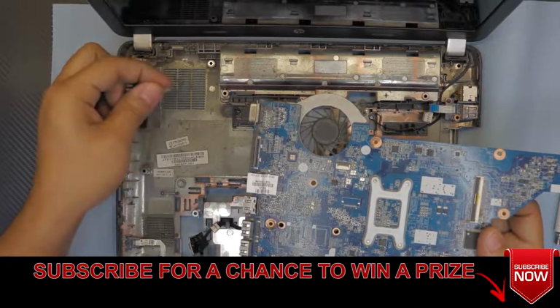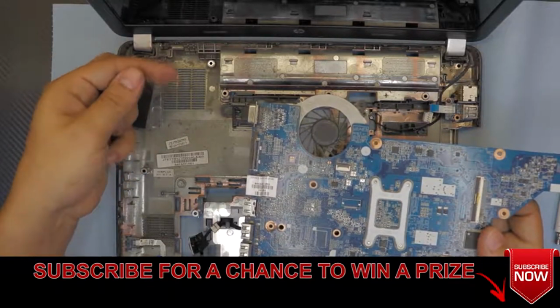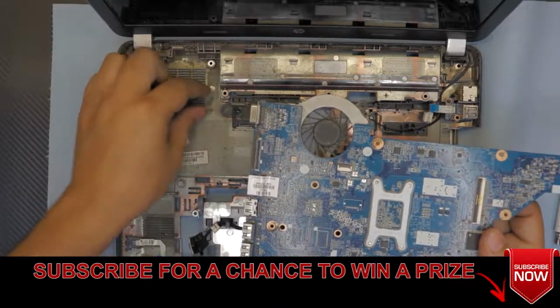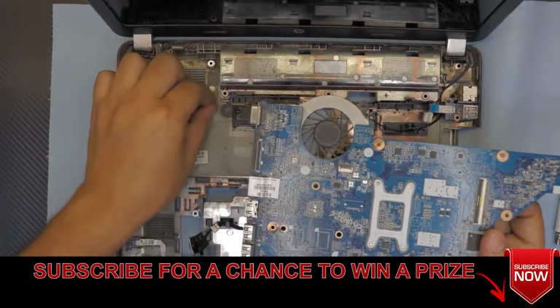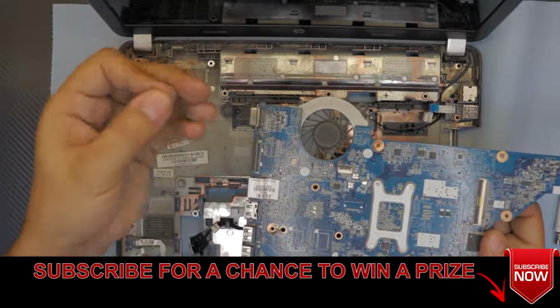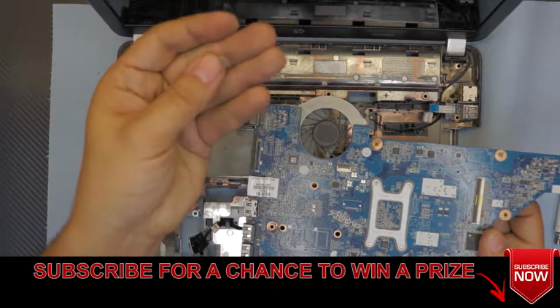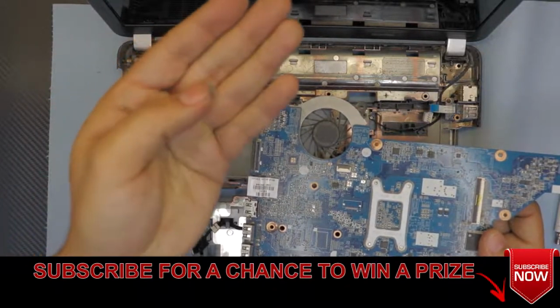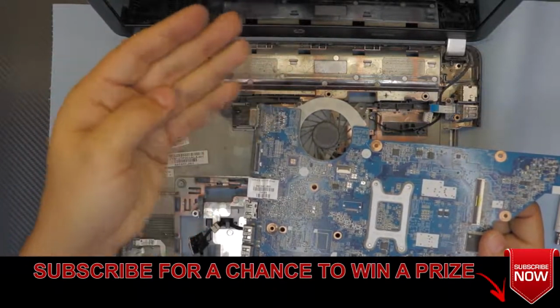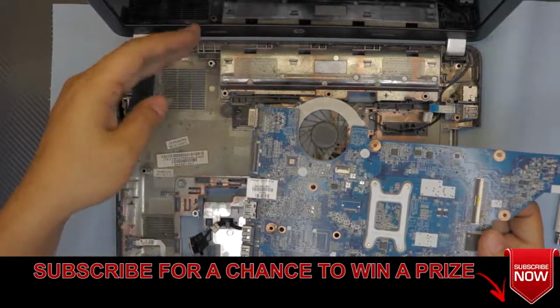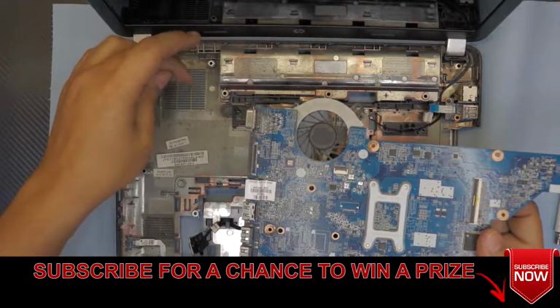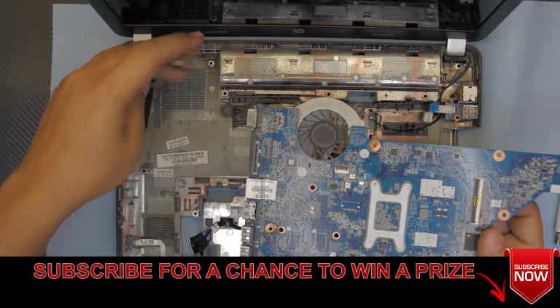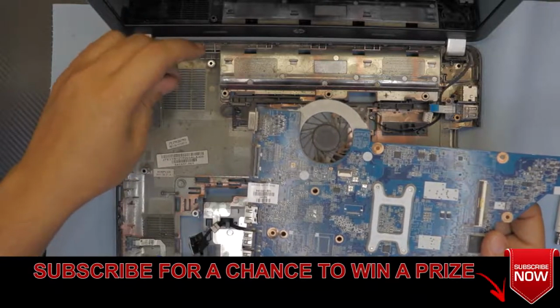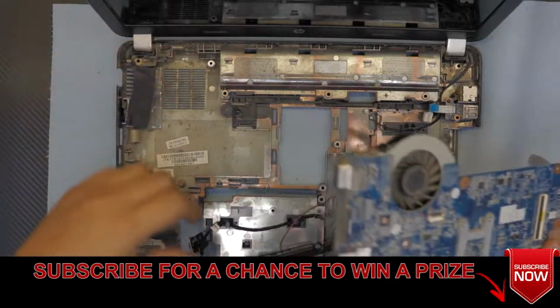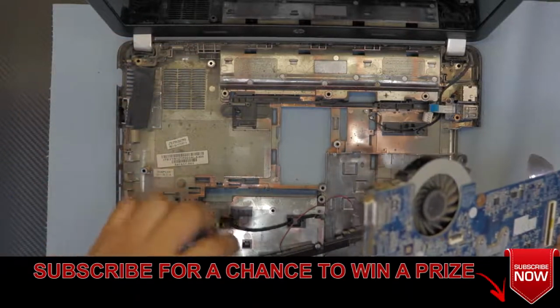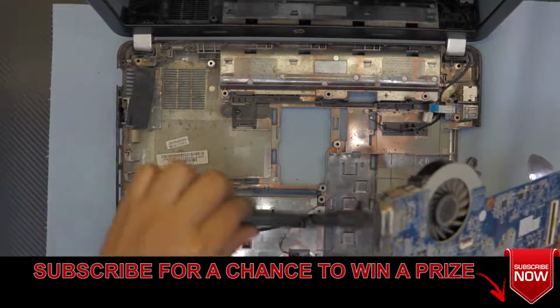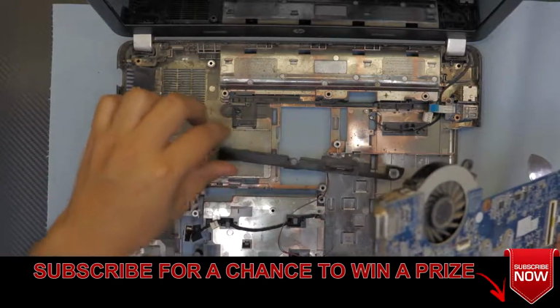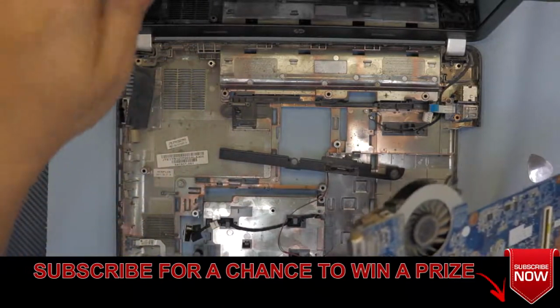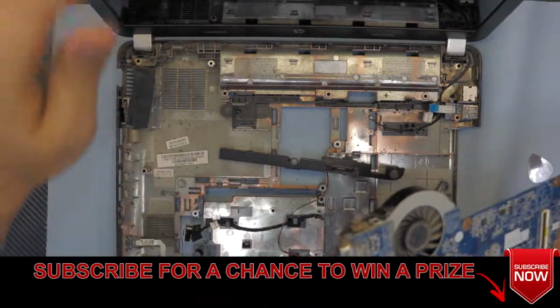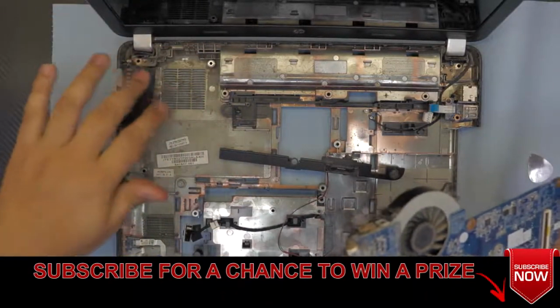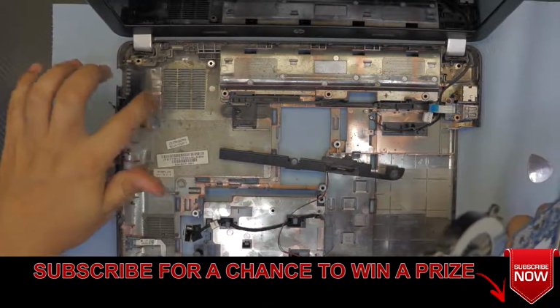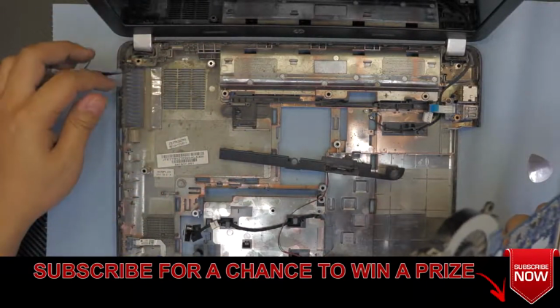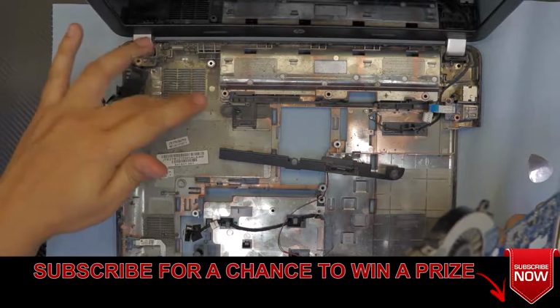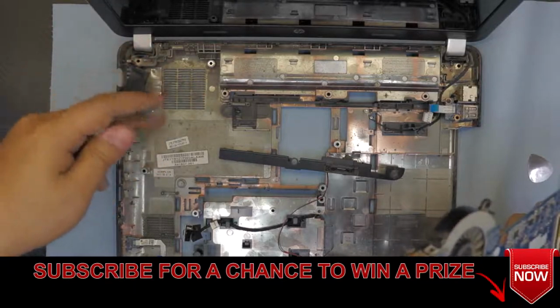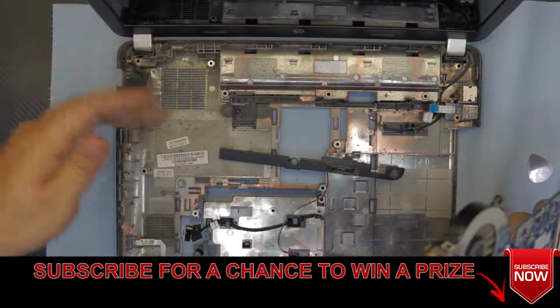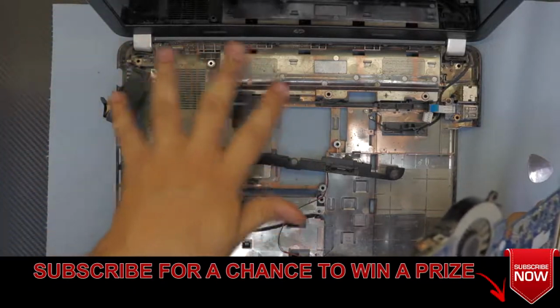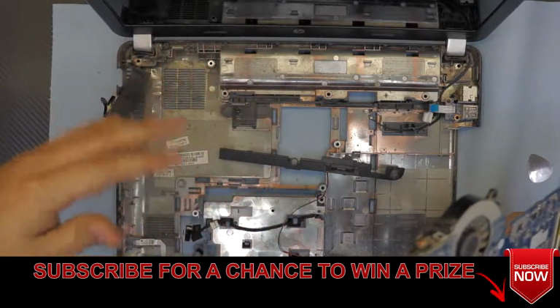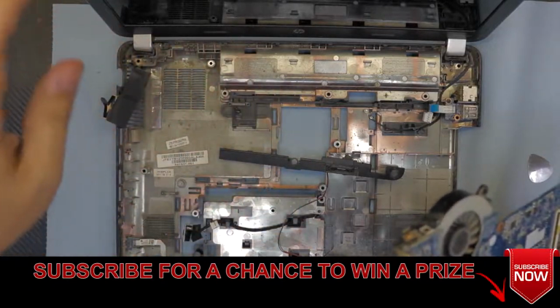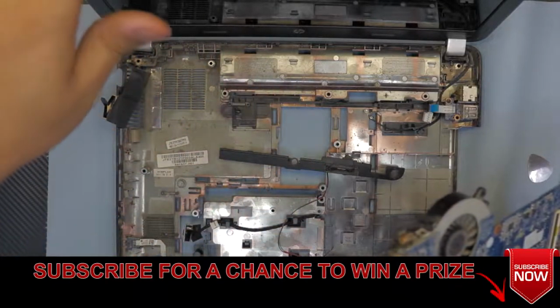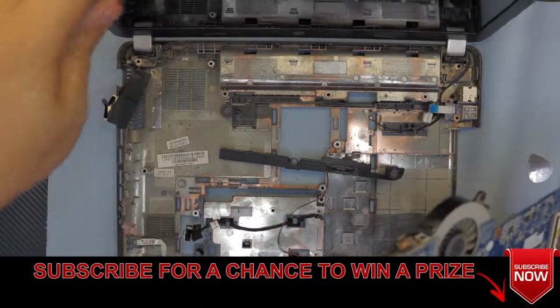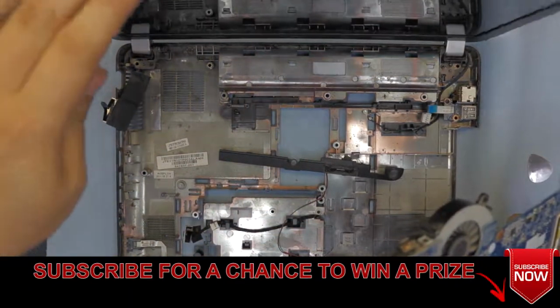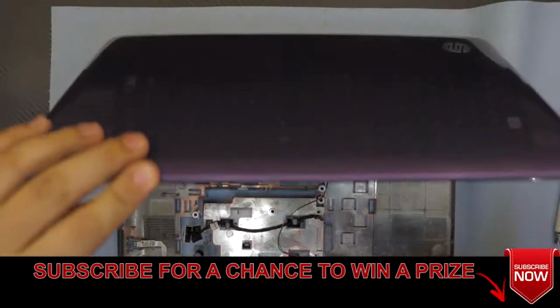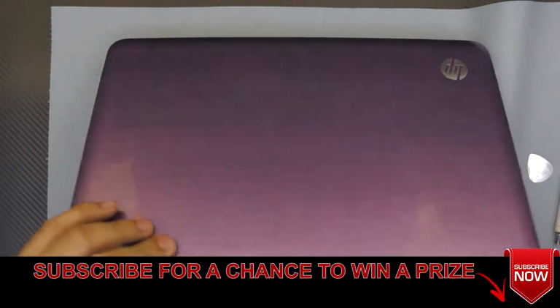Lift up the motherboard, this side up first, and there you go. You can see there's actually a whole bunch of dust in there. We're going to close the lid and clean the case now — vacuum, air clean, whatever you want to do — just clean the case.